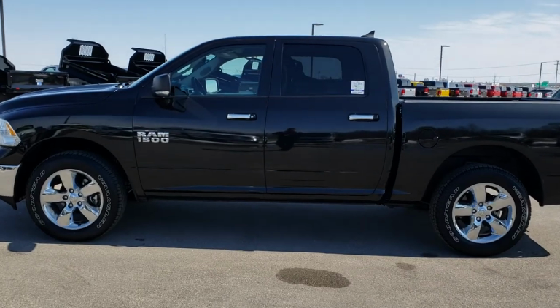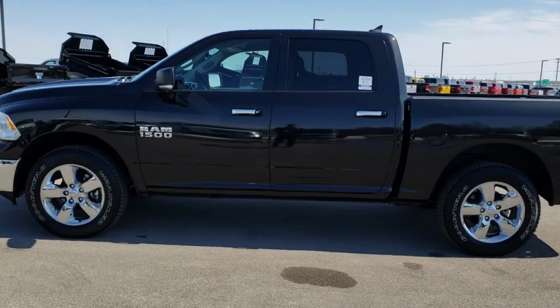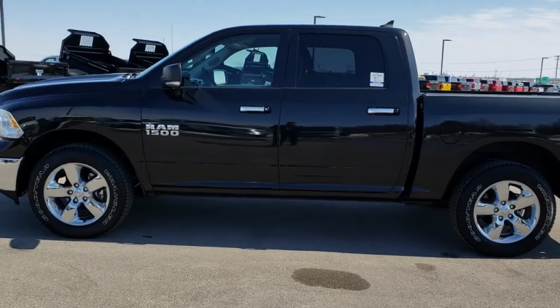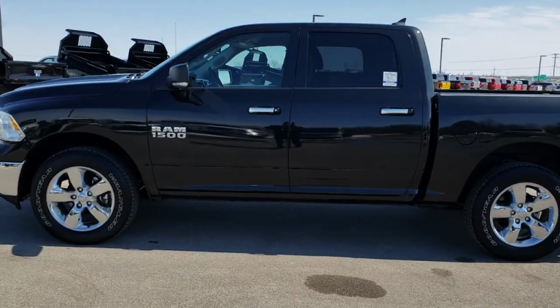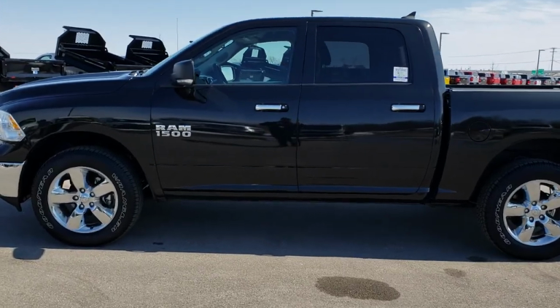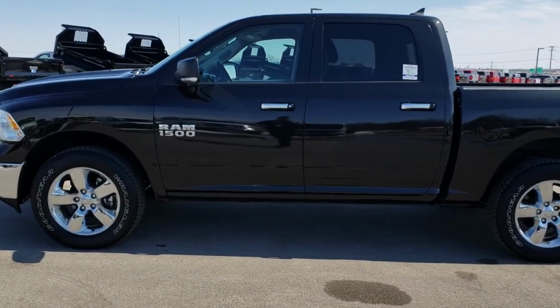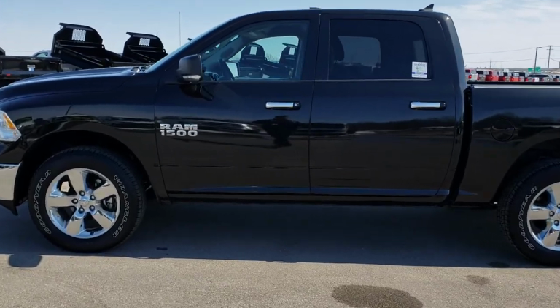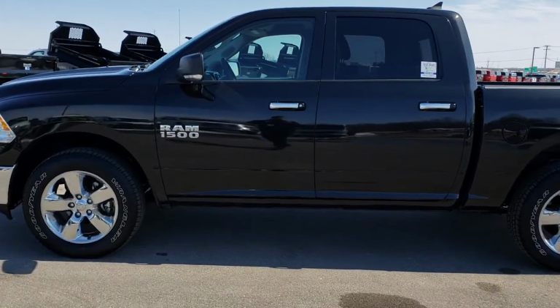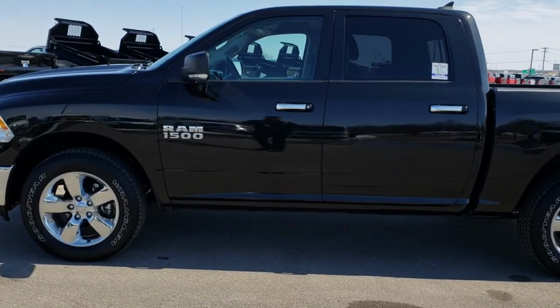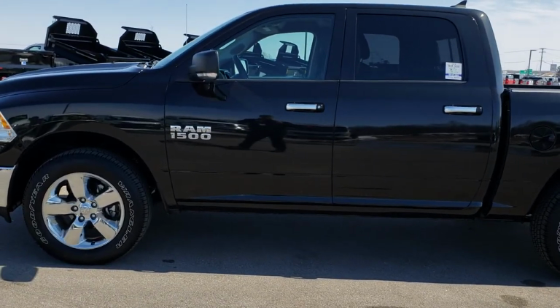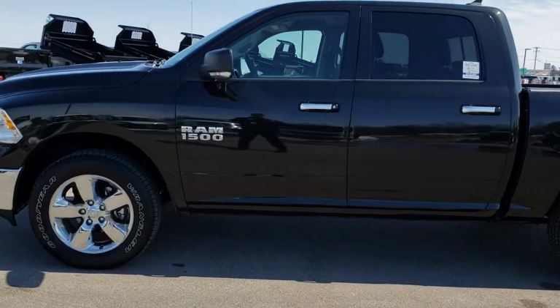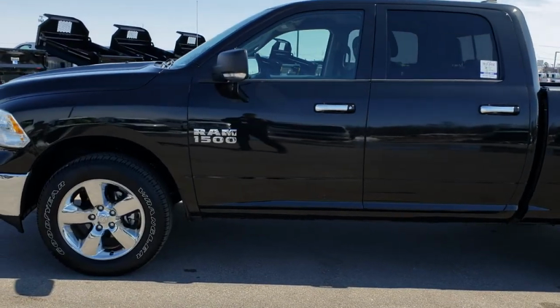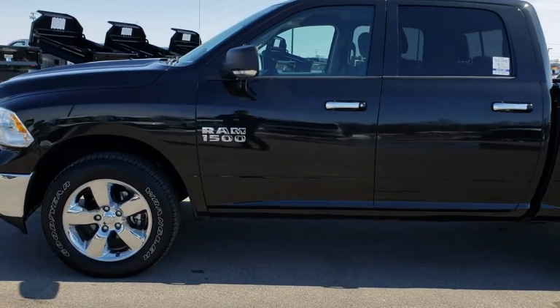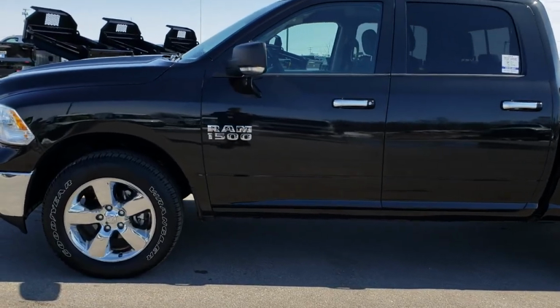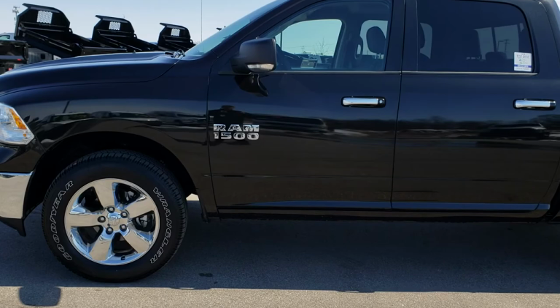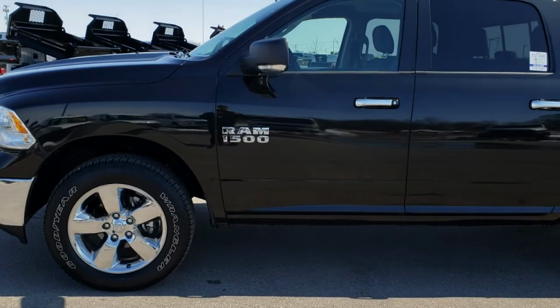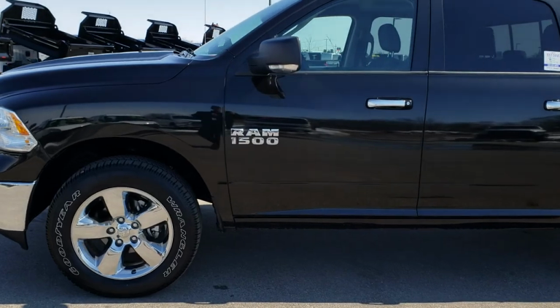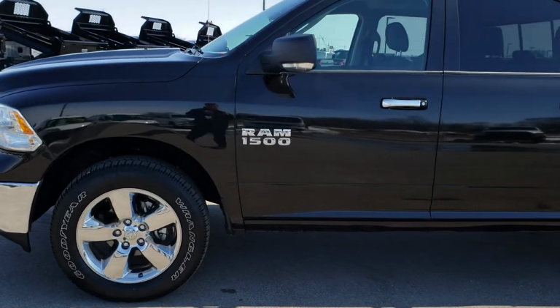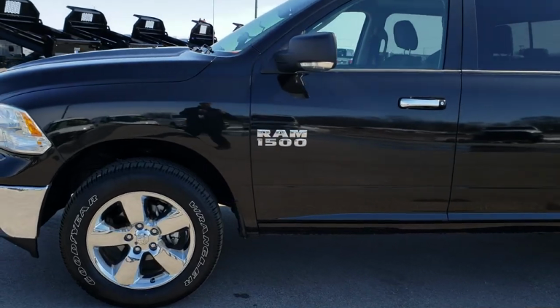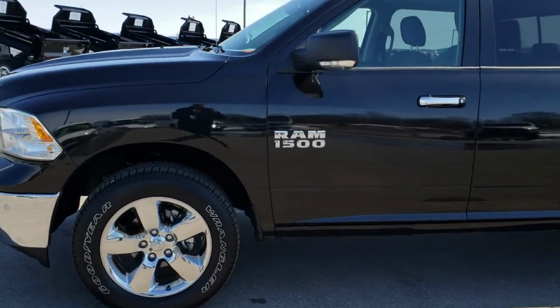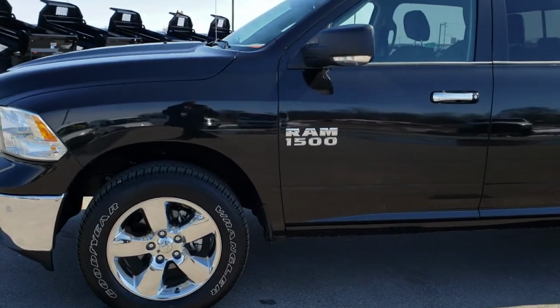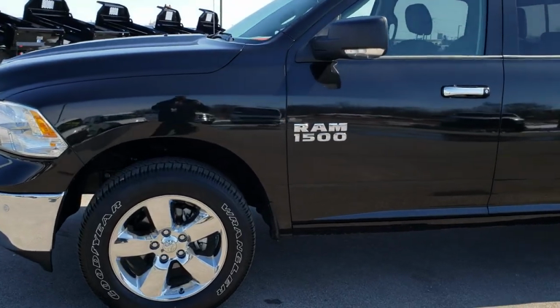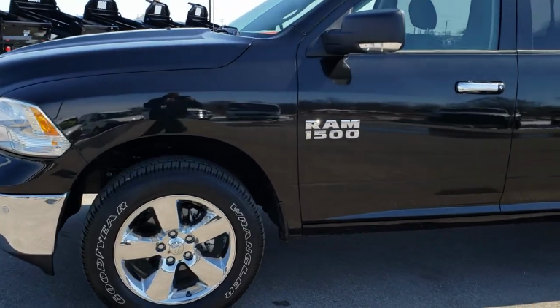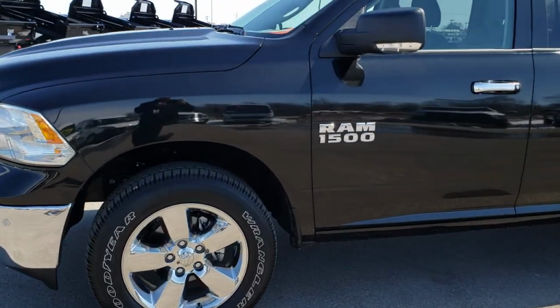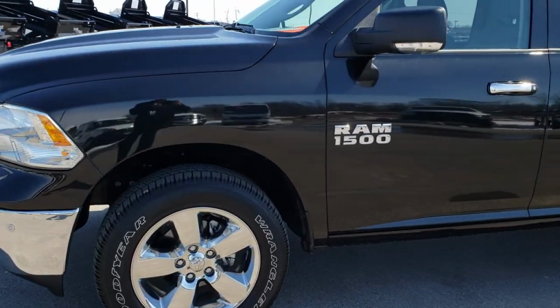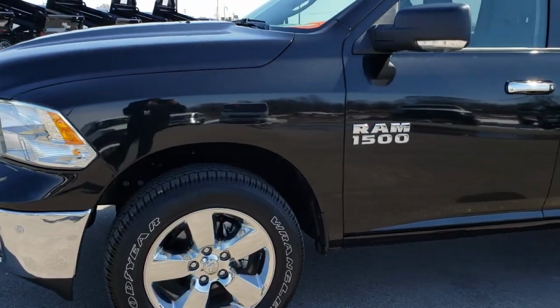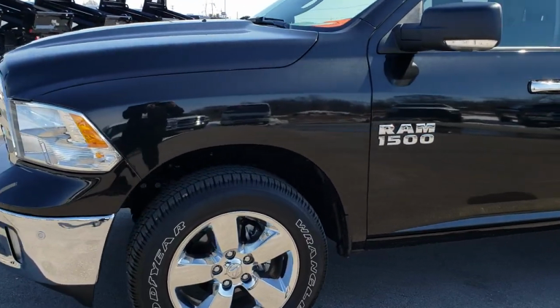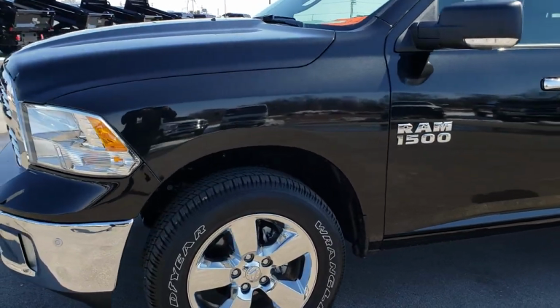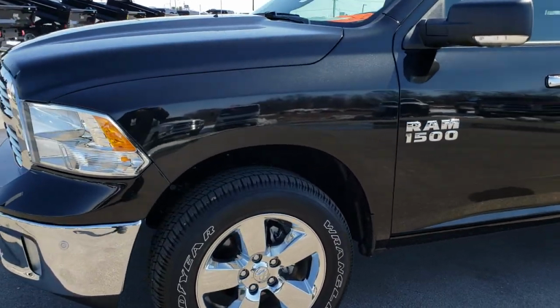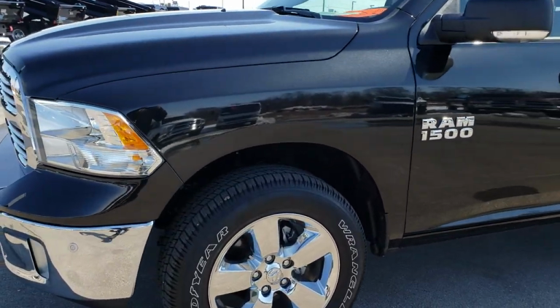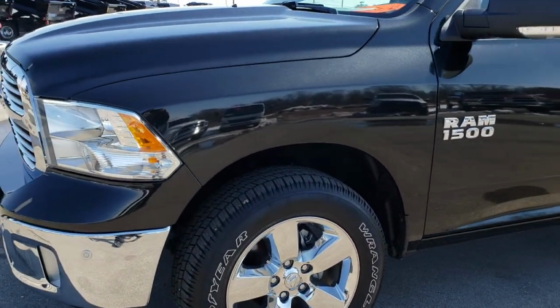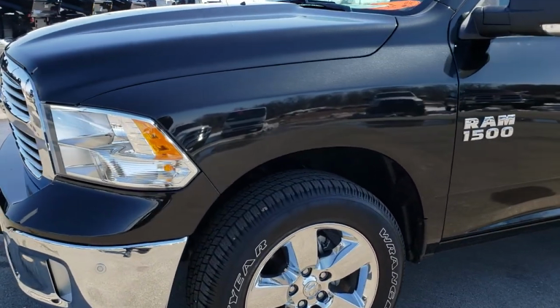This is stock number 8T60A. We are here at Summit Automotive in Fond du Lac, Wisconsin, your new and used Ram Headquarters.